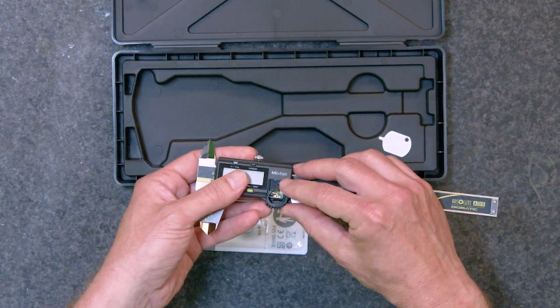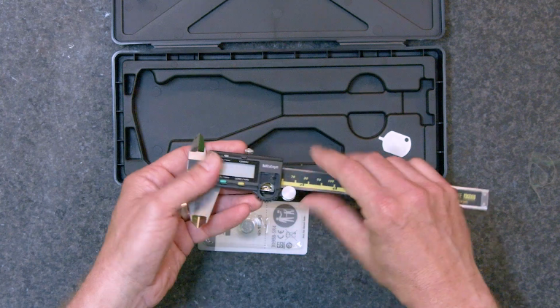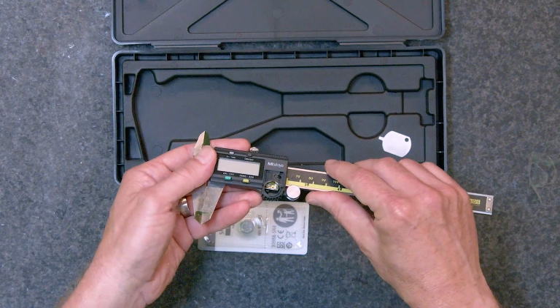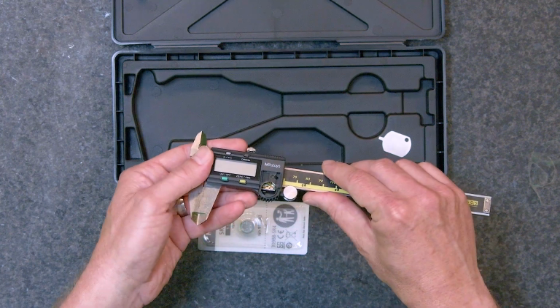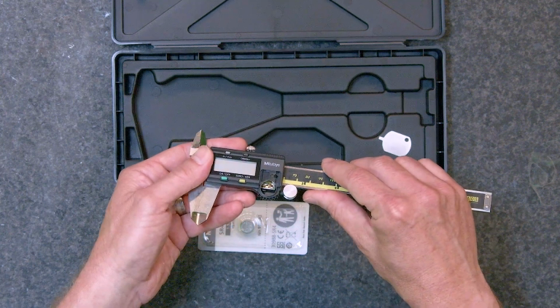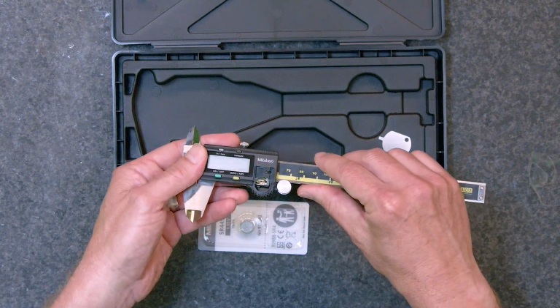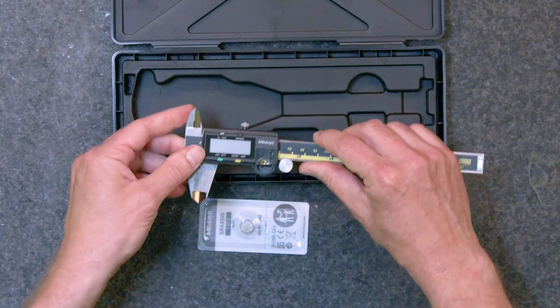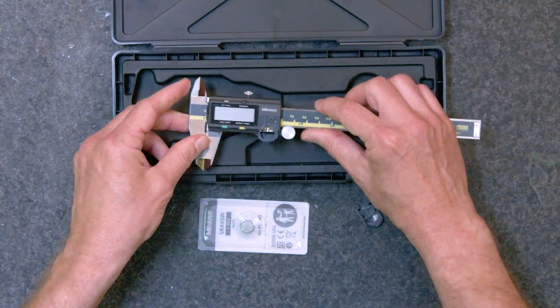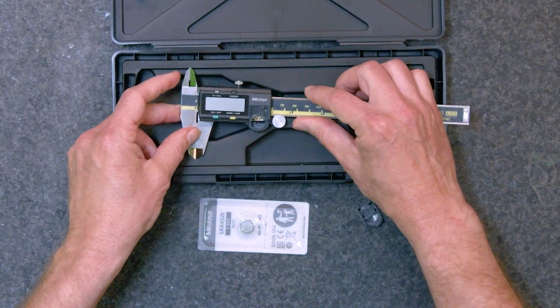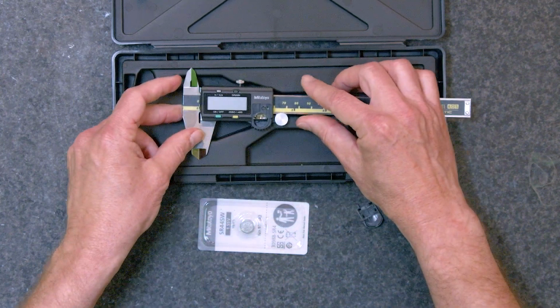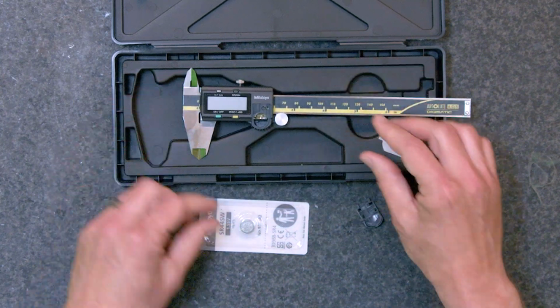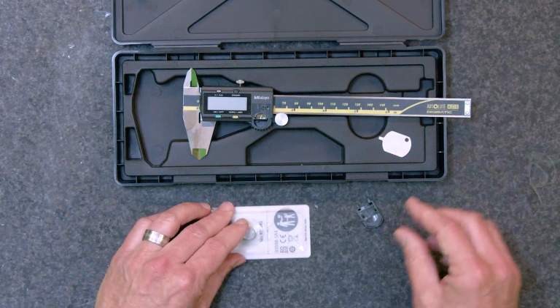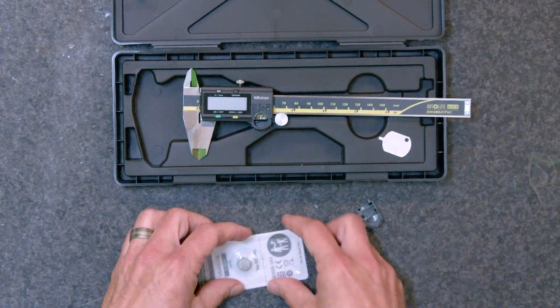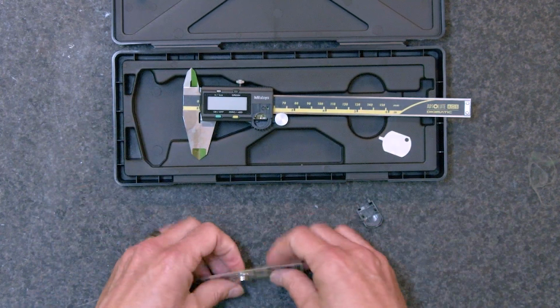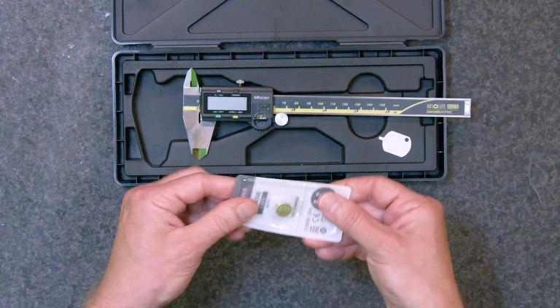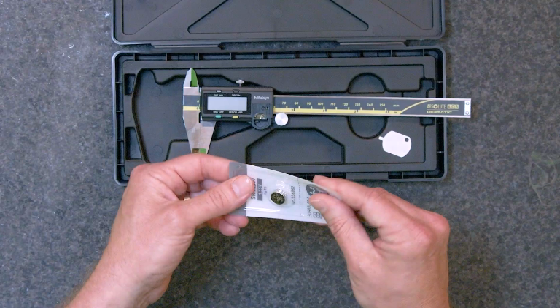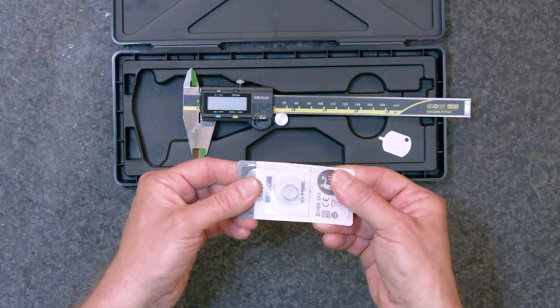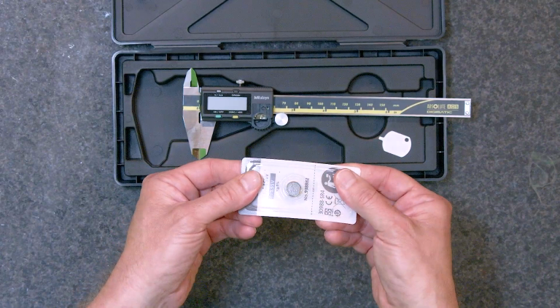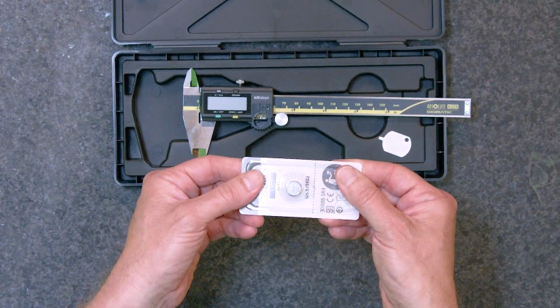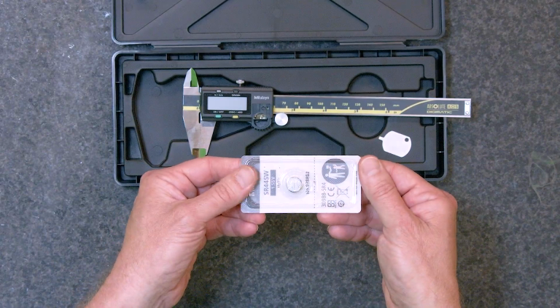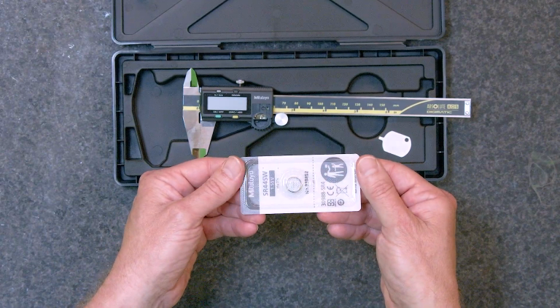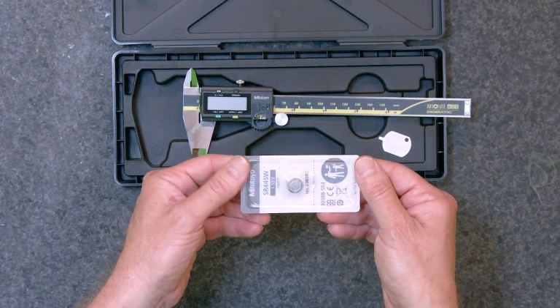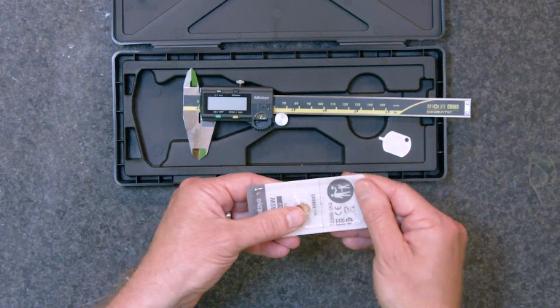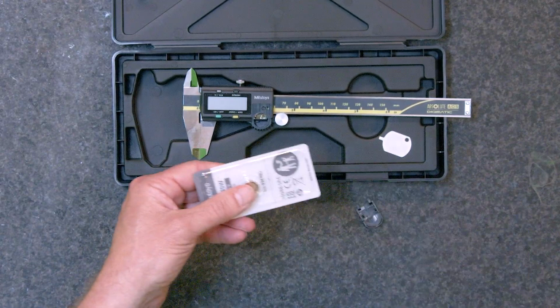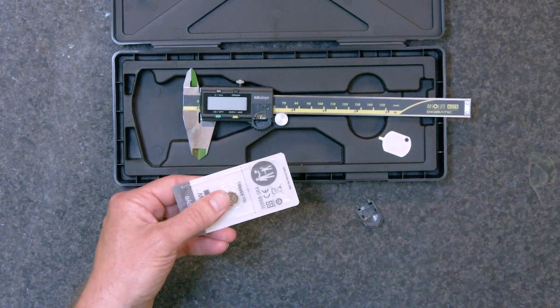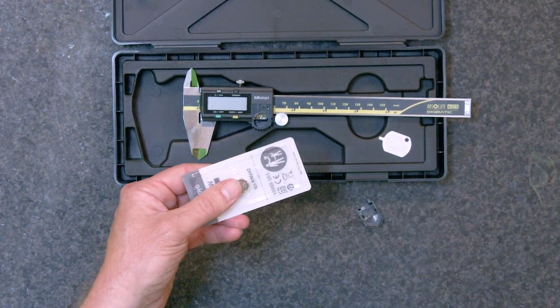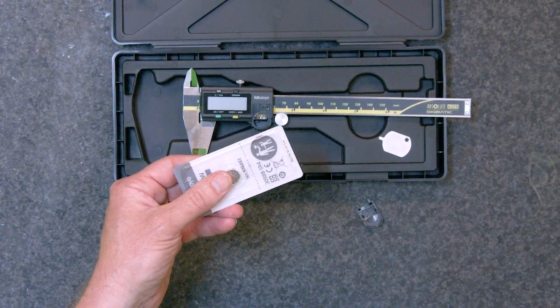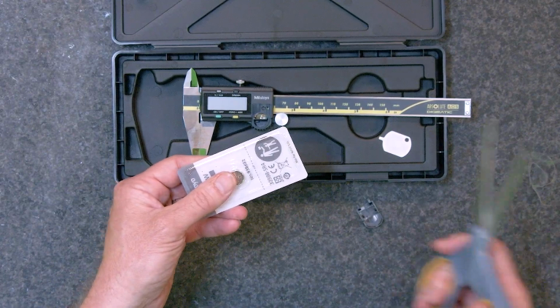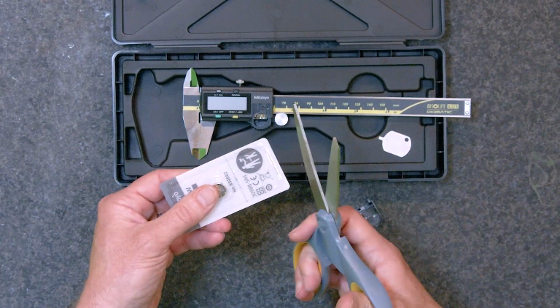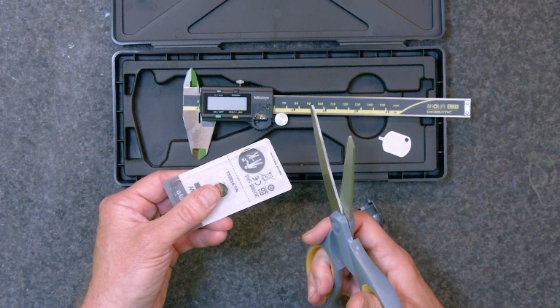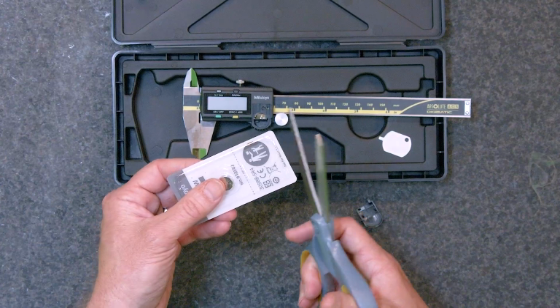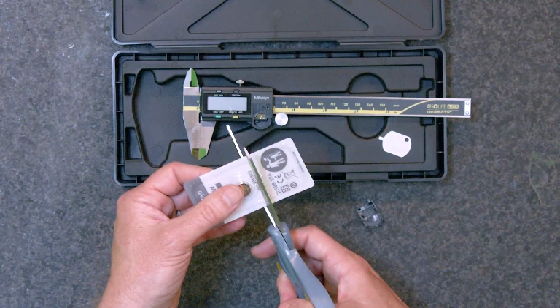Next, we will open the battery that comes with the caliper. To meet current safety standards, the battery packaging has been strengthened. We recommend using a pair of scissors to safely open the sealed battery pouch.